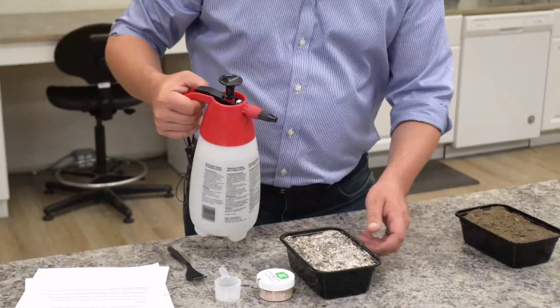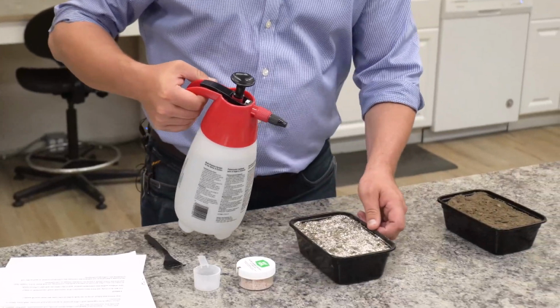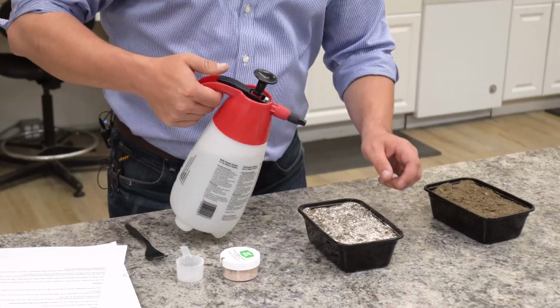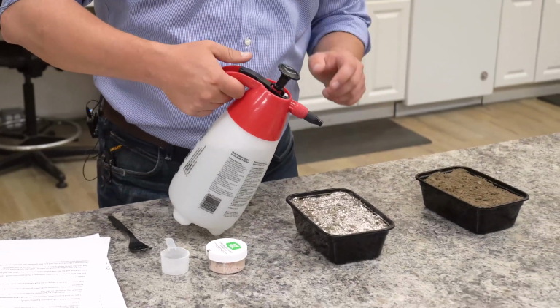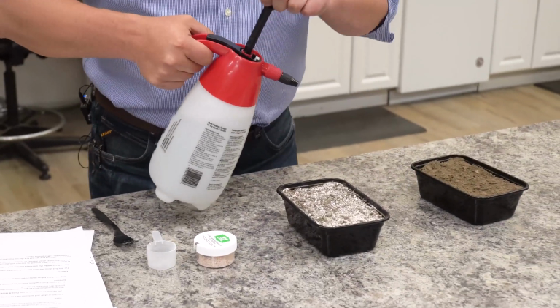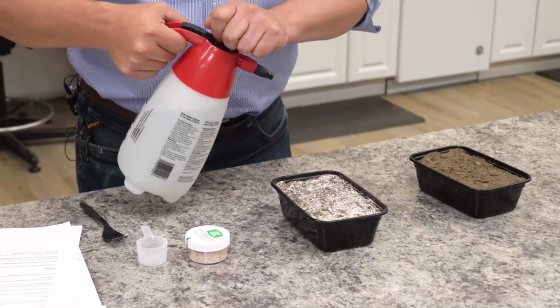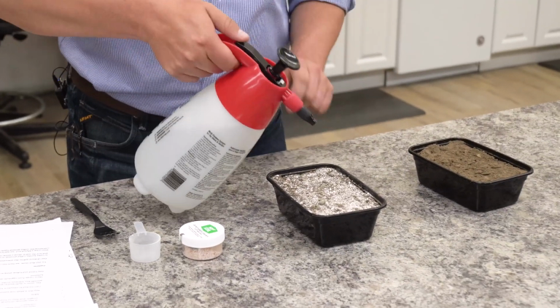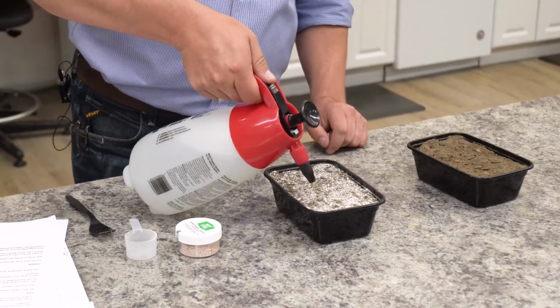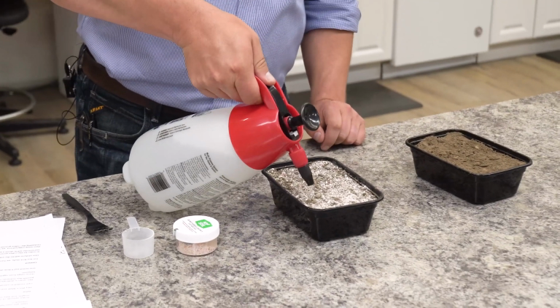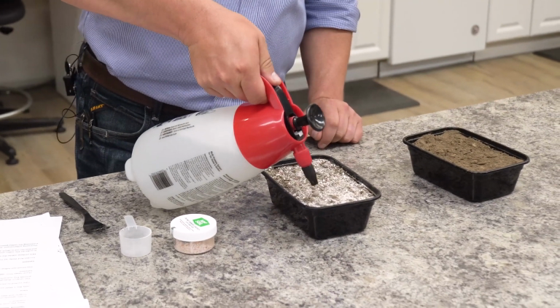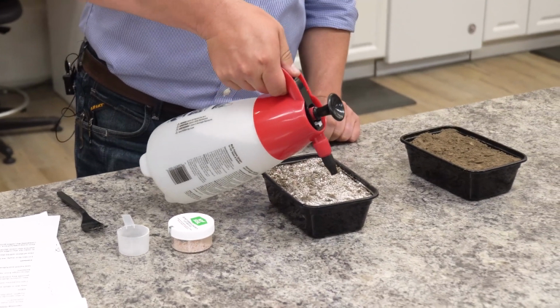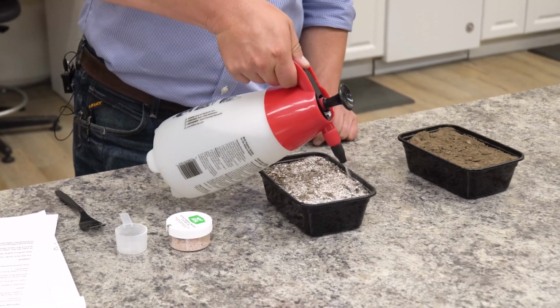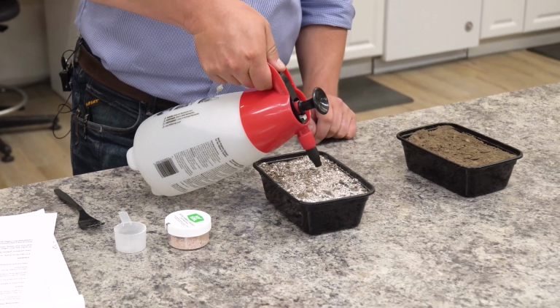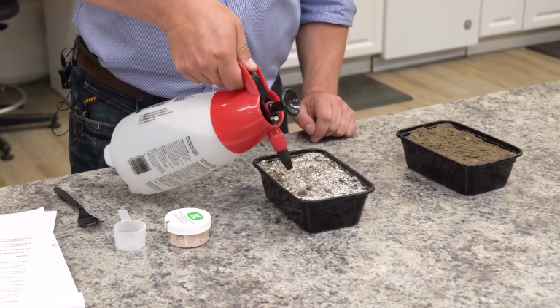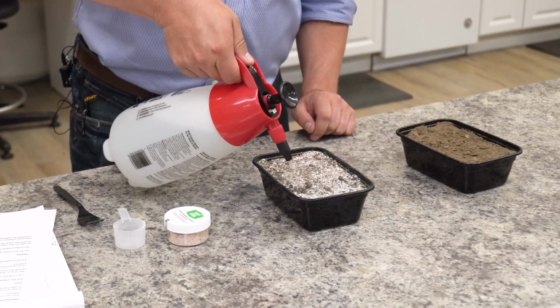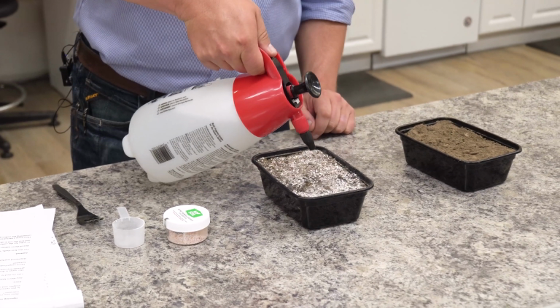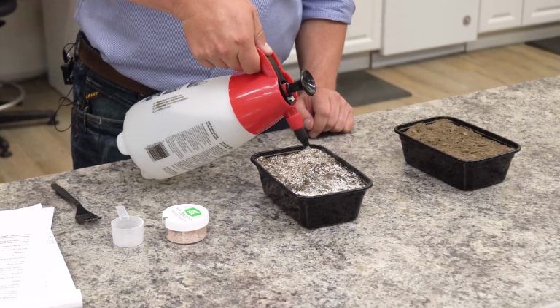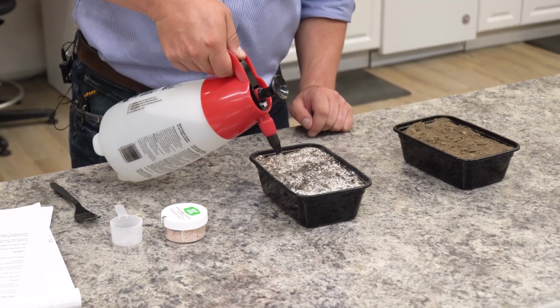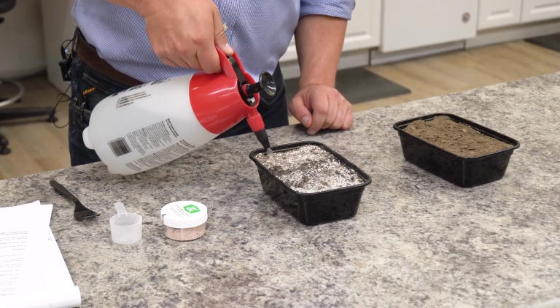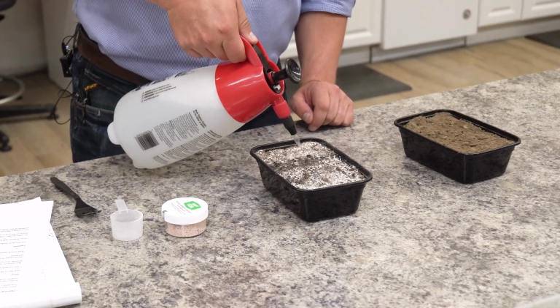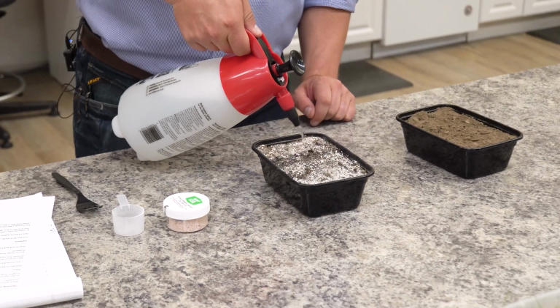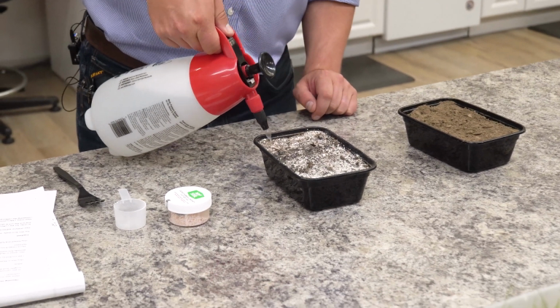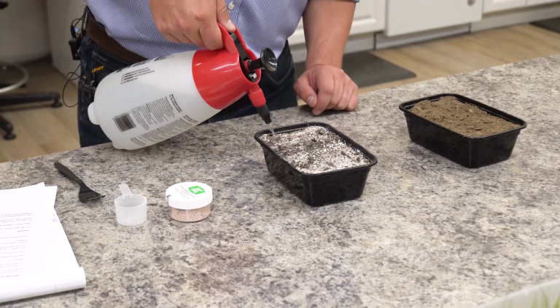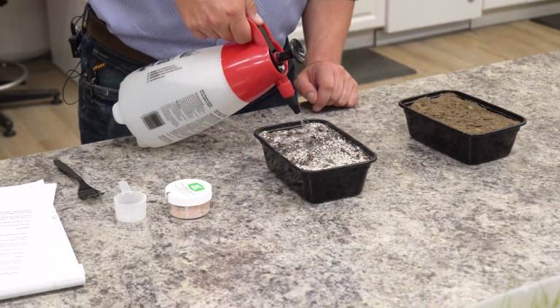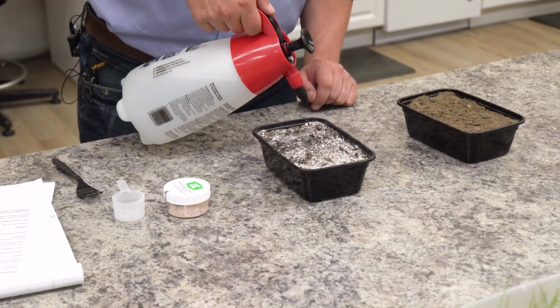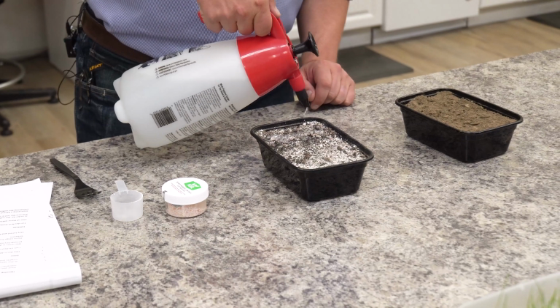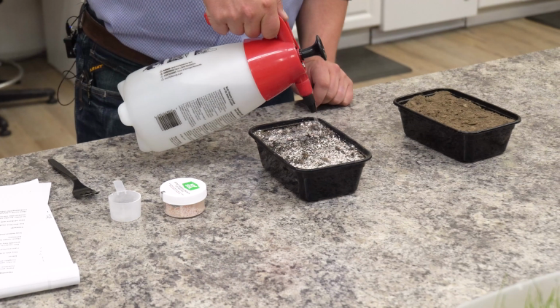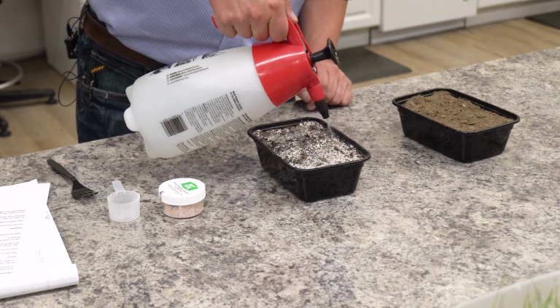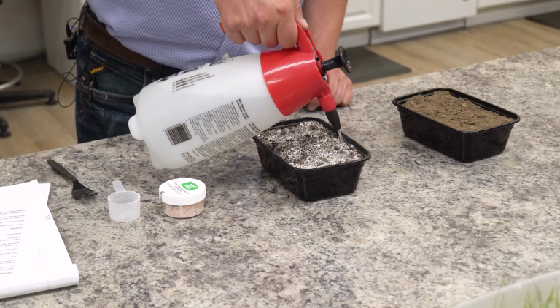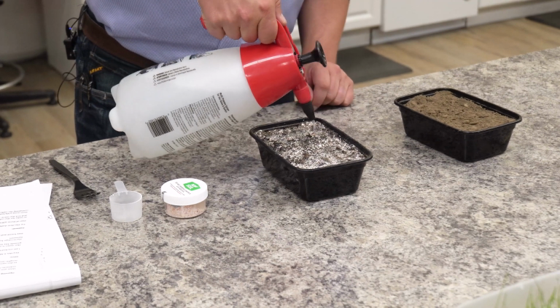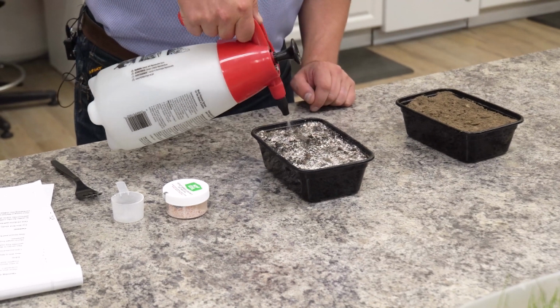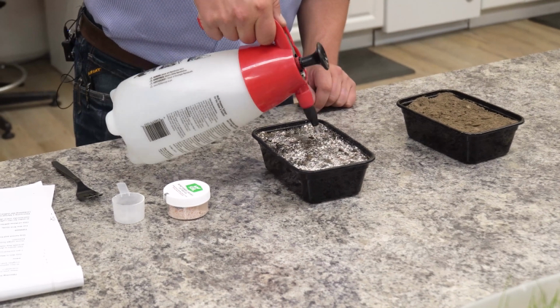So let's go ahead and get these watered in. Adding this water and keeping this moisture in the study is going to functionally activate the microbiology in the soil — those microorganisms, the bacteria and the fungi that are breaking these eggshells down and releasing that nutrient.